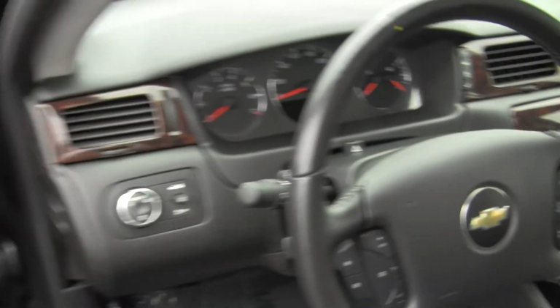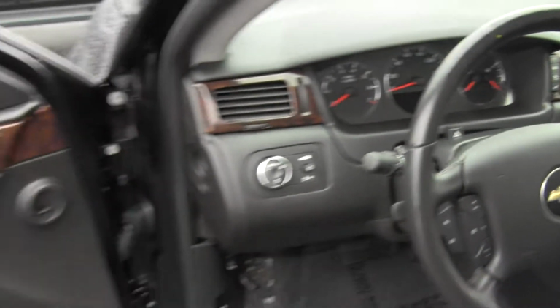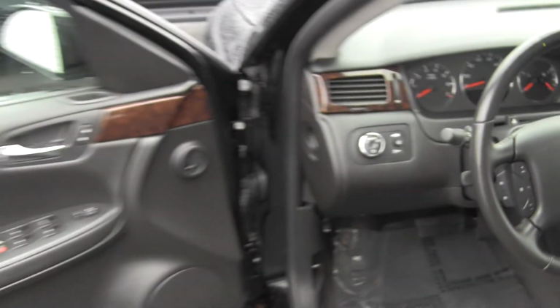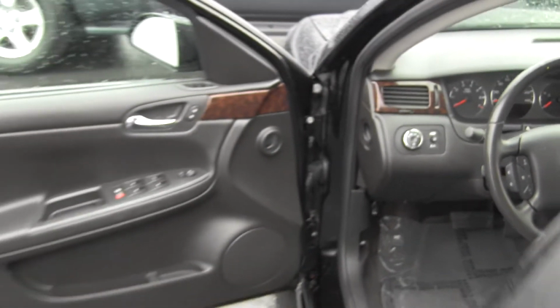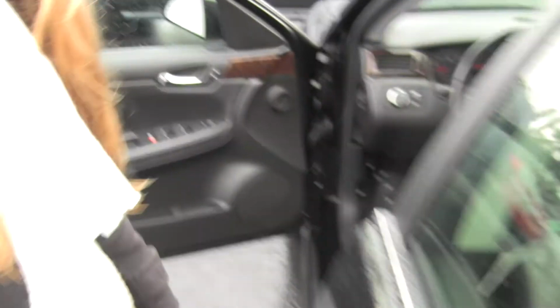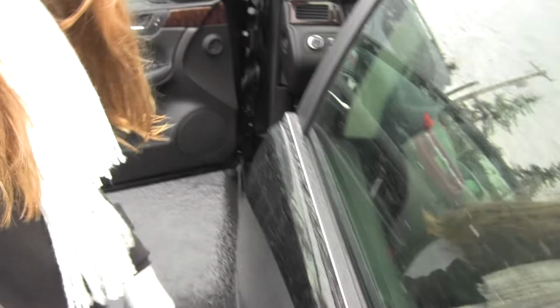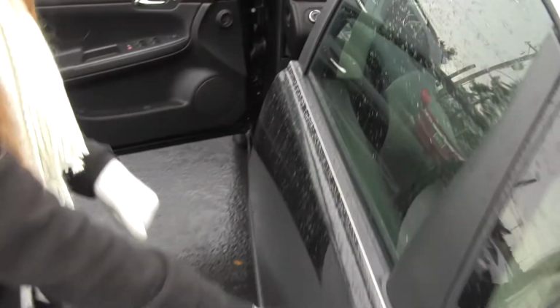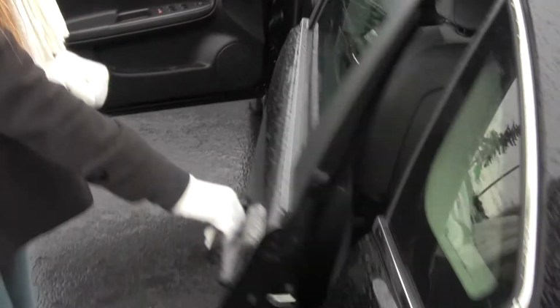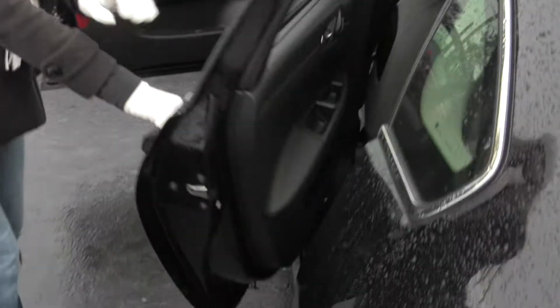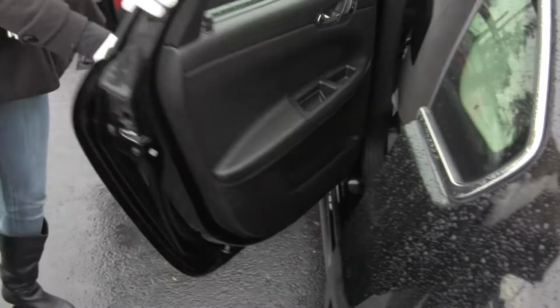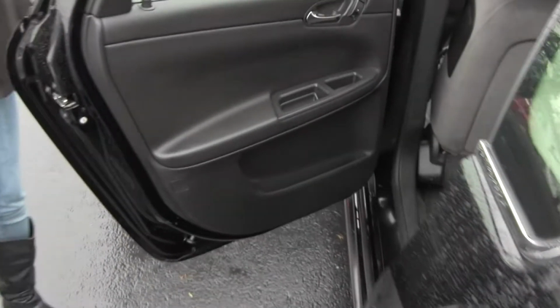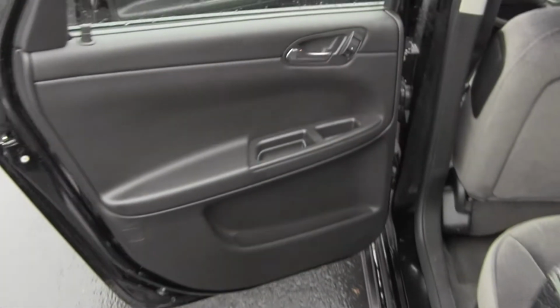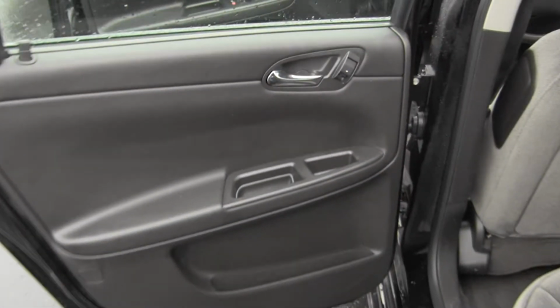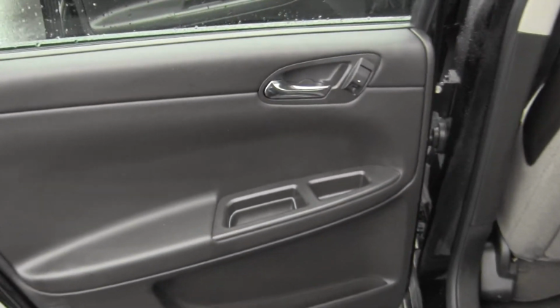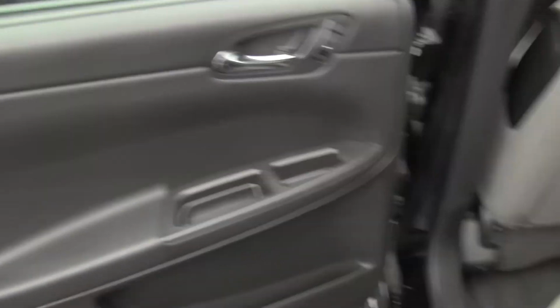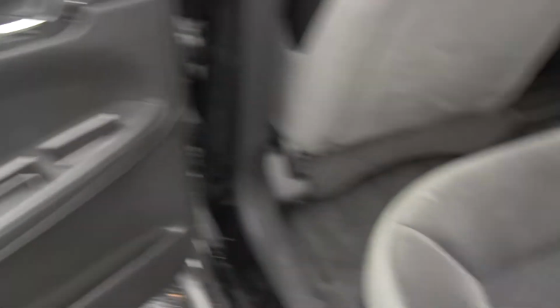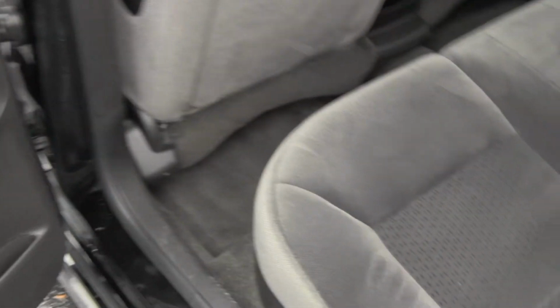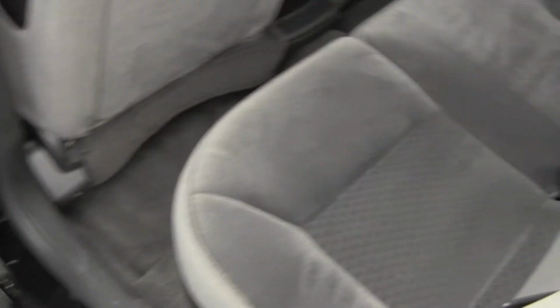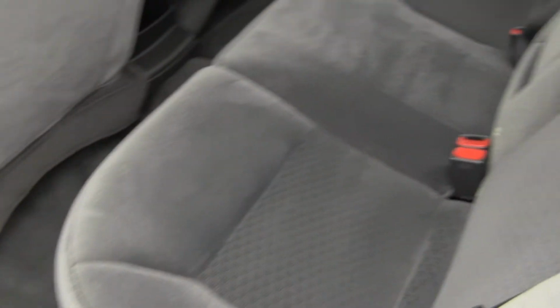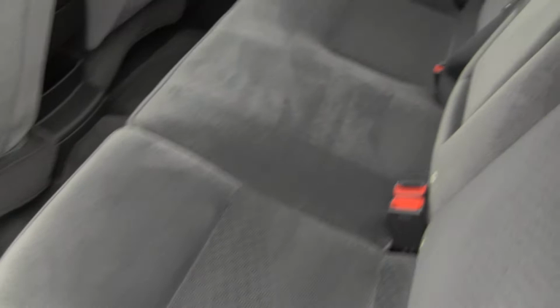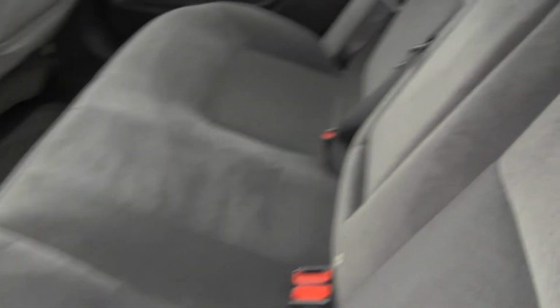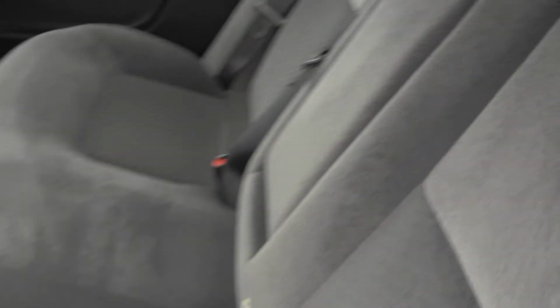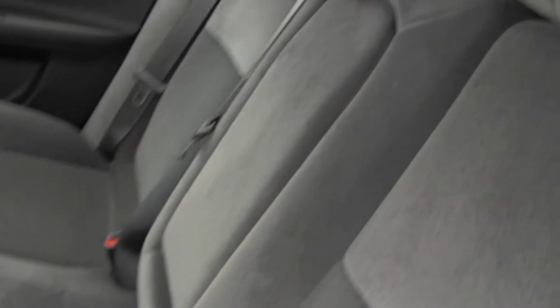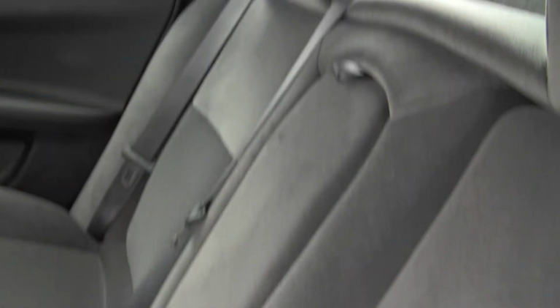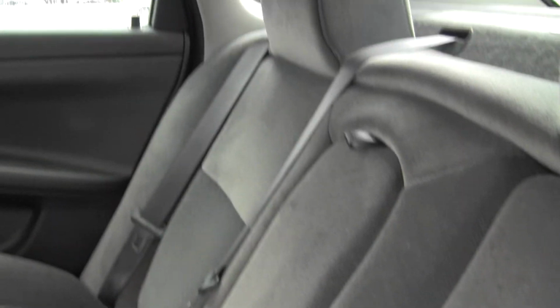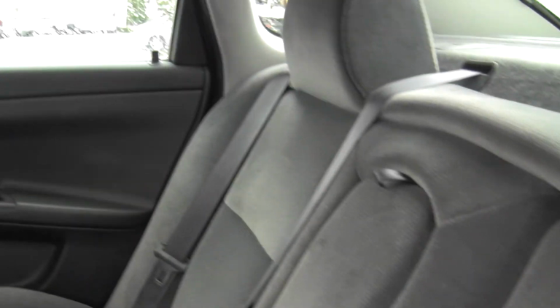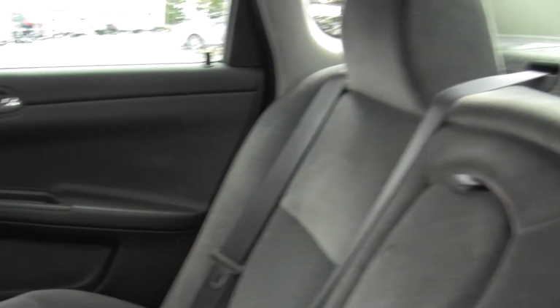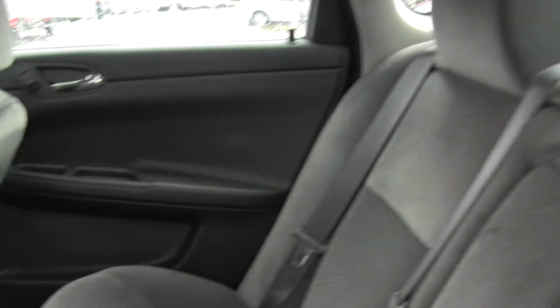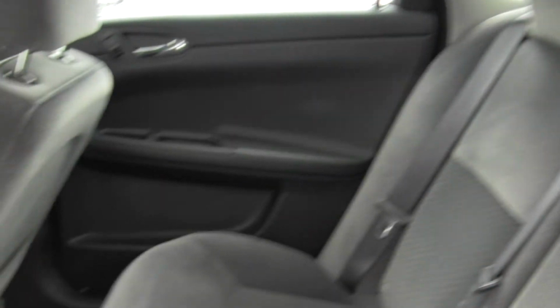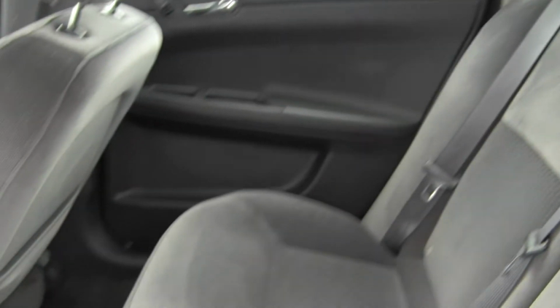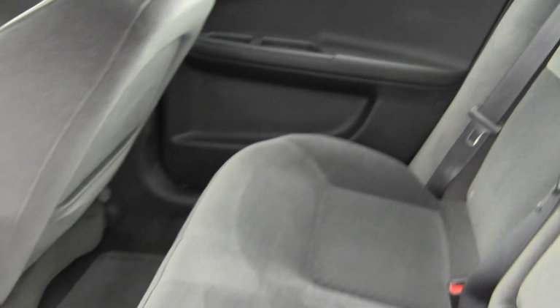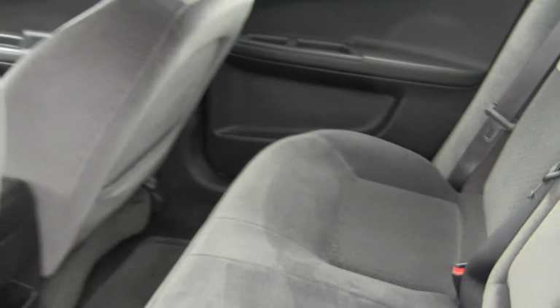Moving to the back seat. The back seat seats three adults, which makes this car able to seat five full-size adults. Great for families or friends.